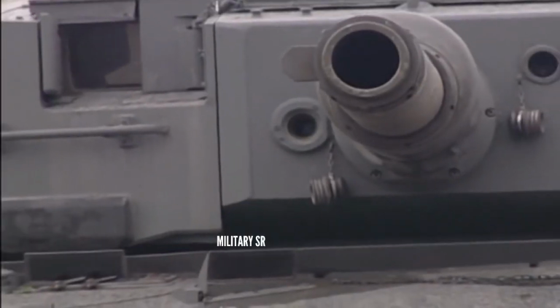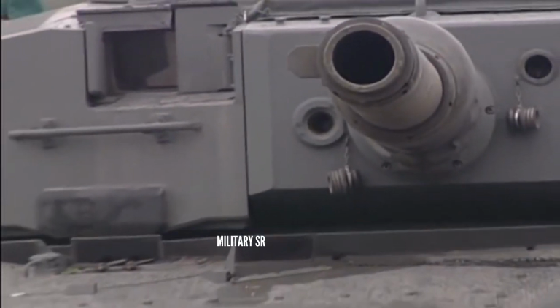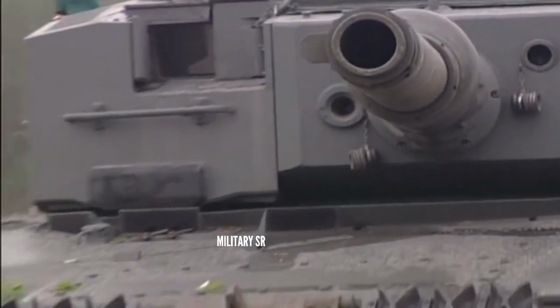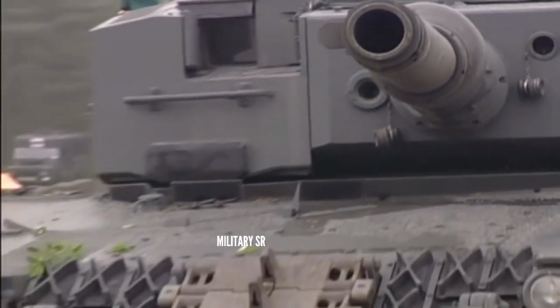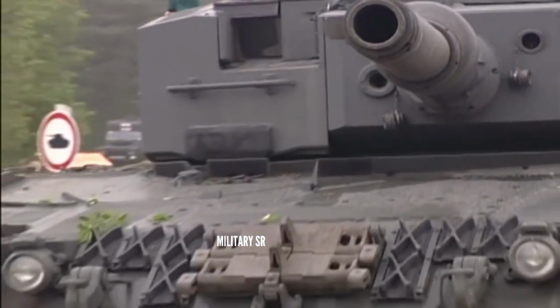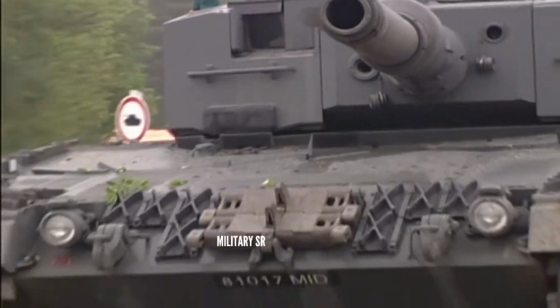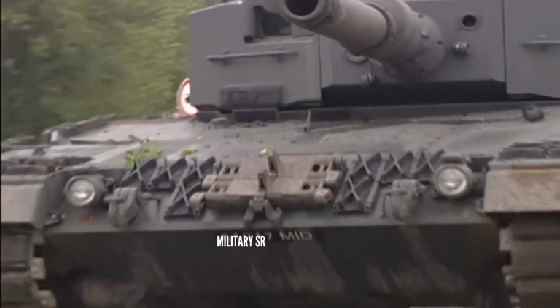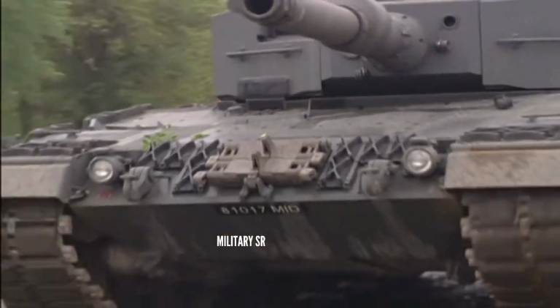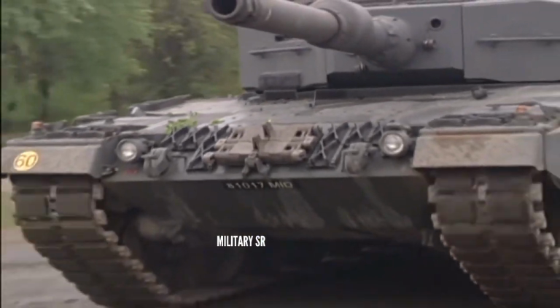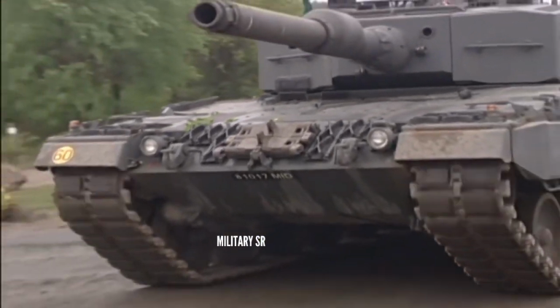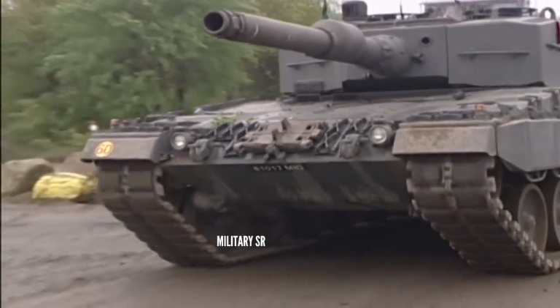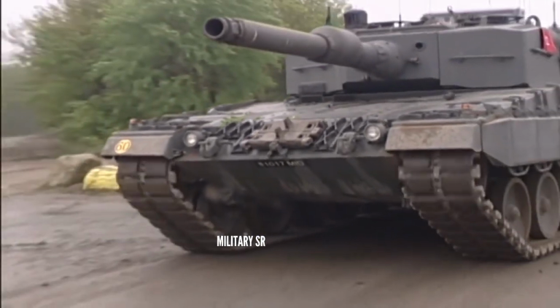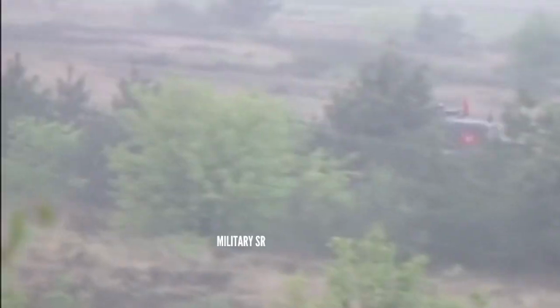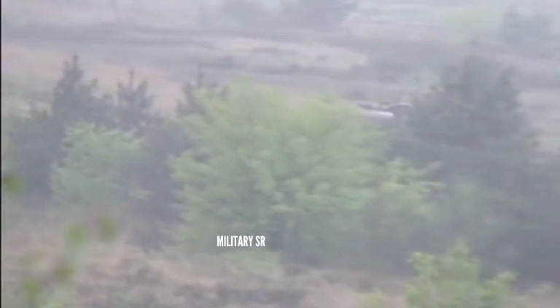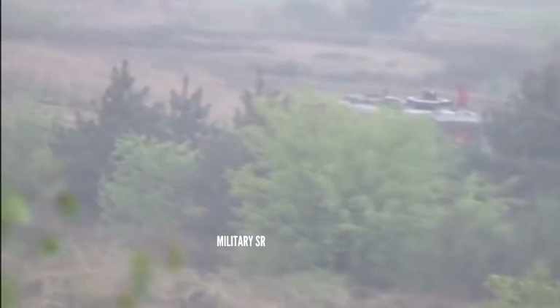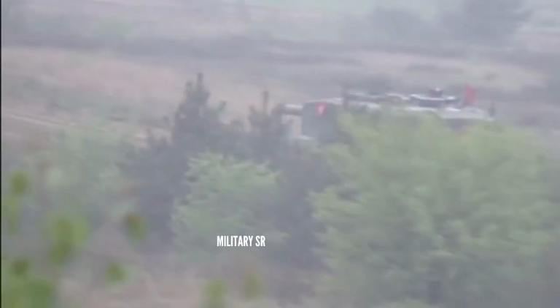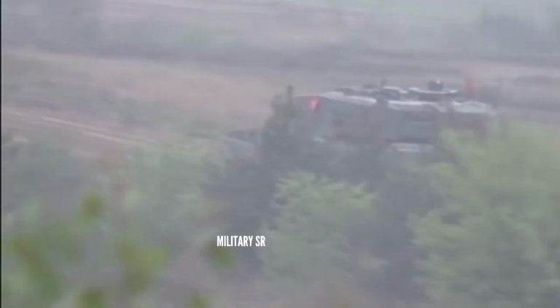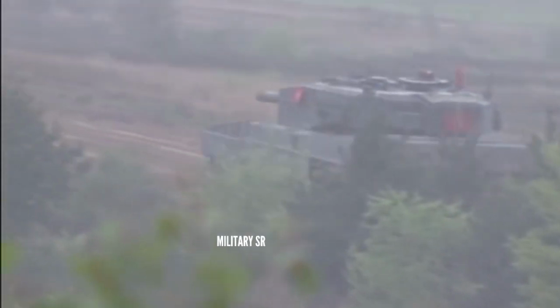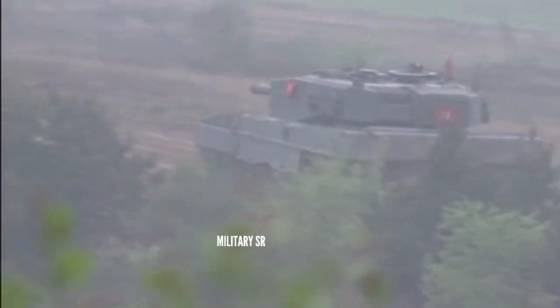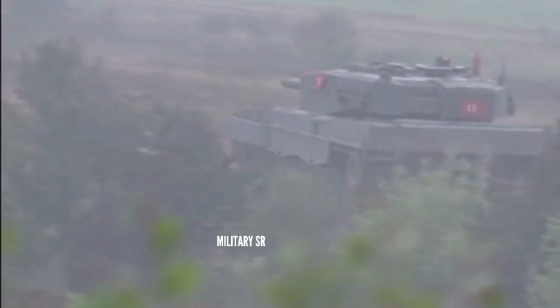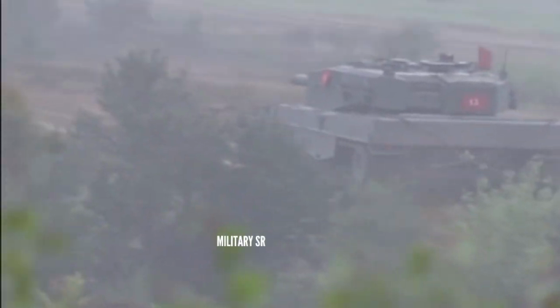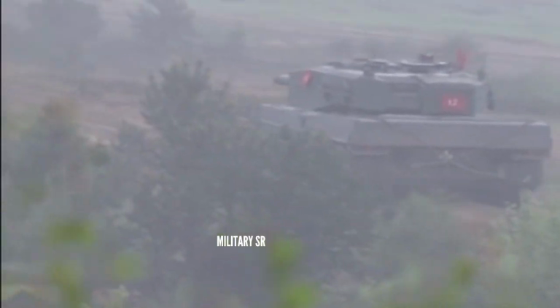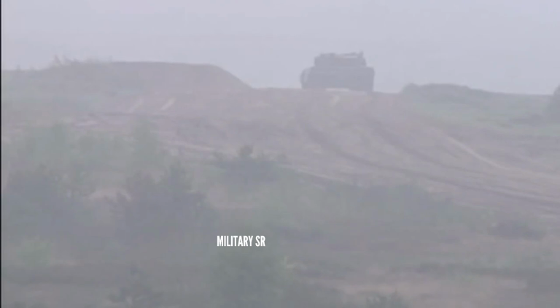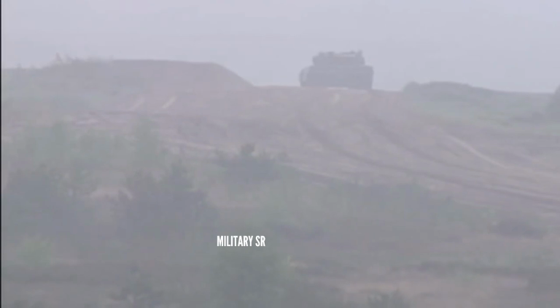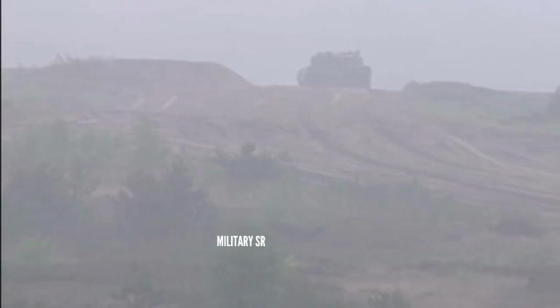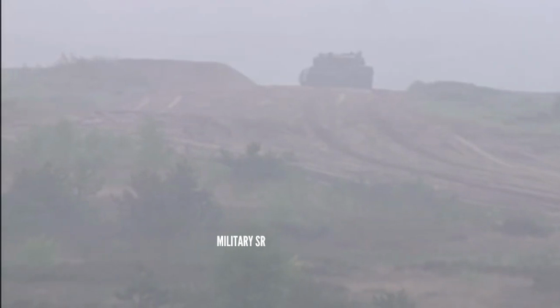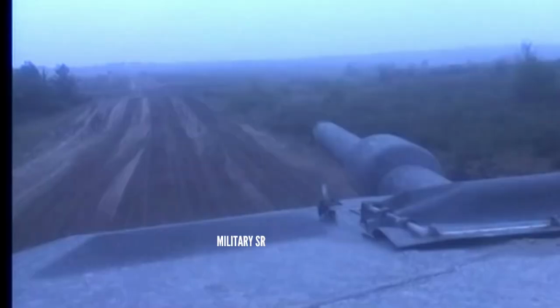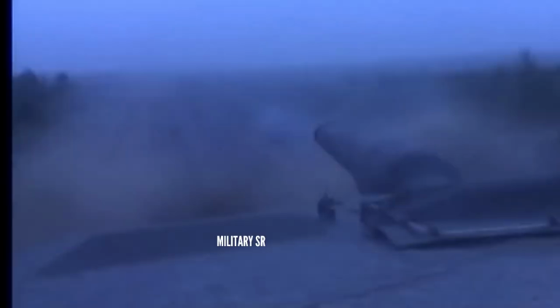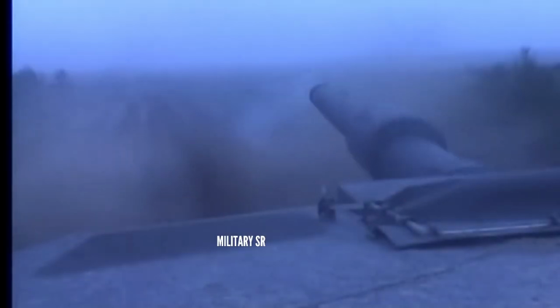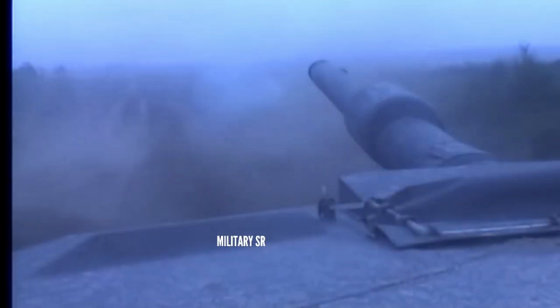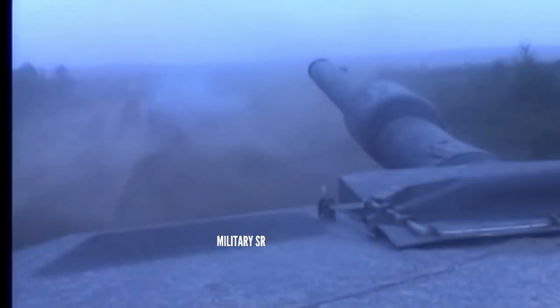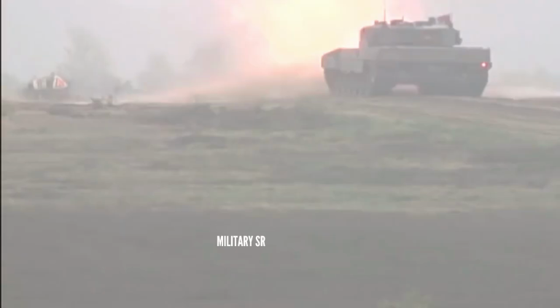From certain angles, the crew are placed in a straight line, and a successful penetration may impact three of the four crew members, resulting in a crew knockout.